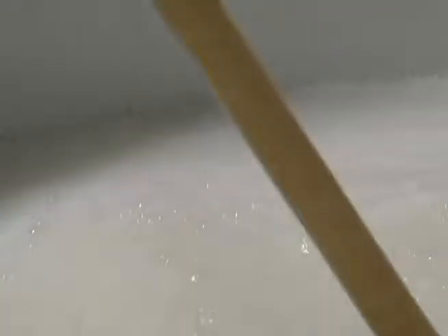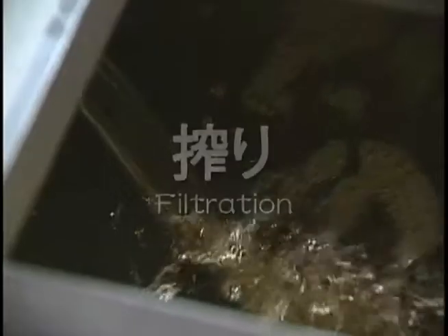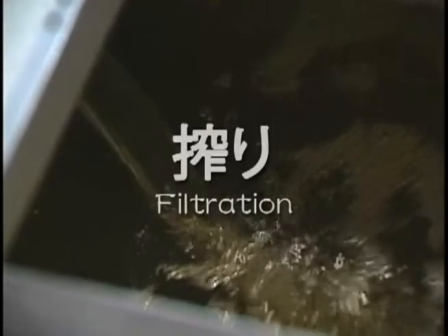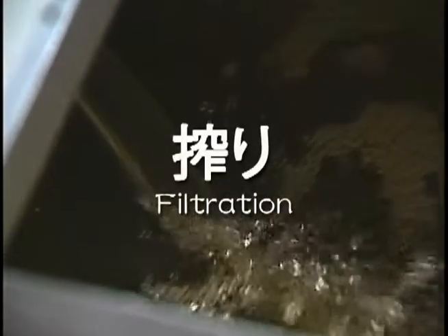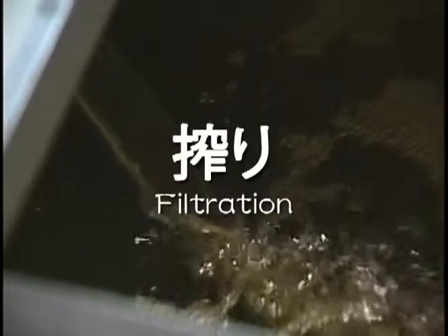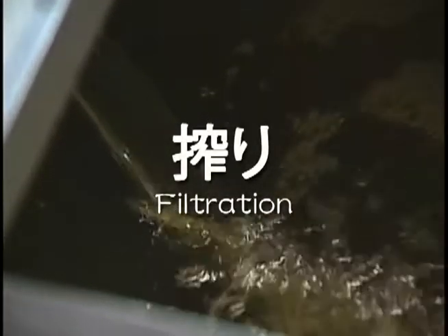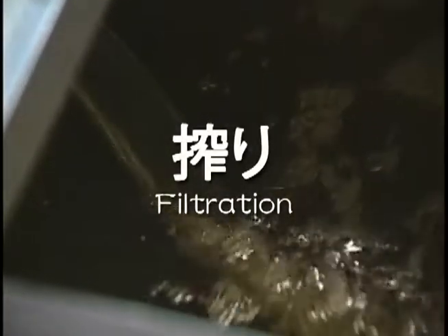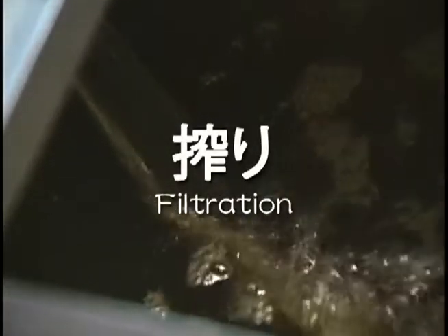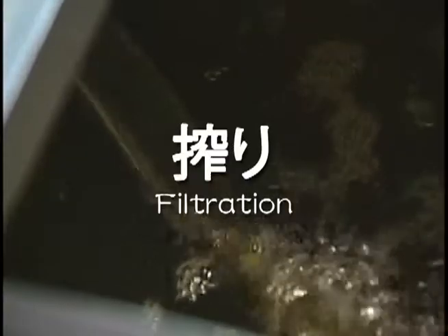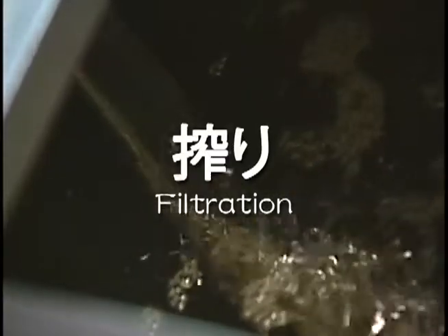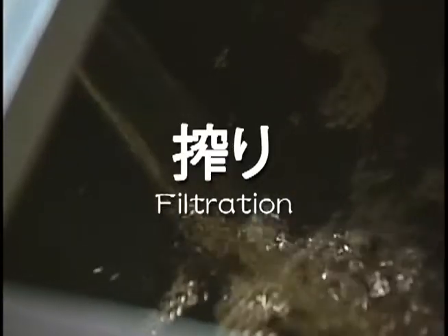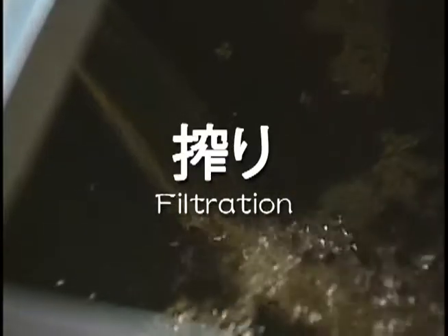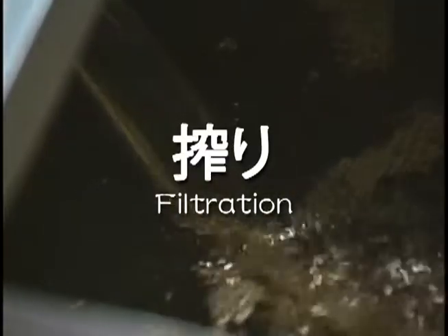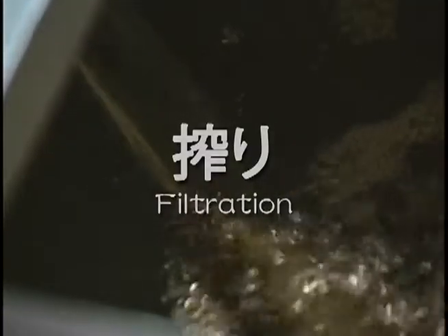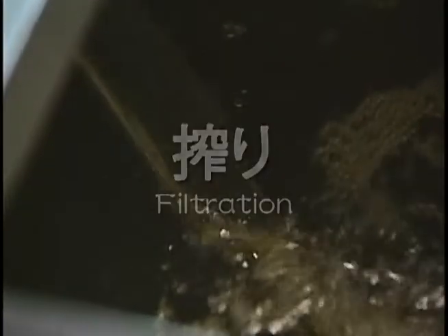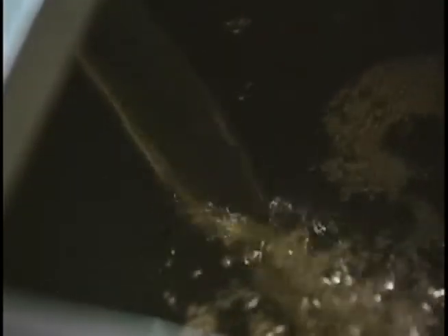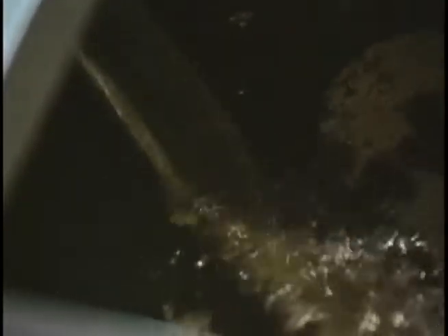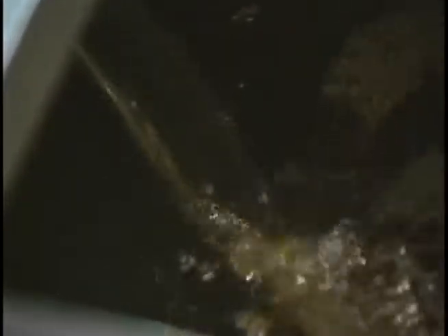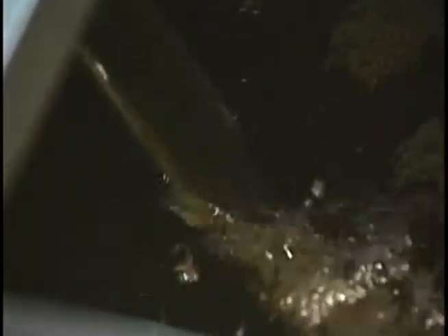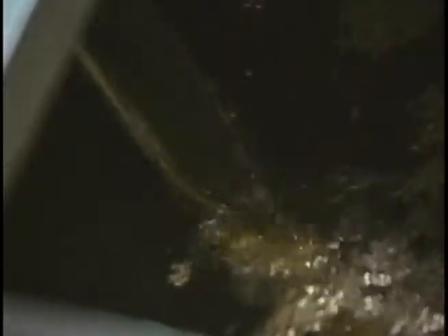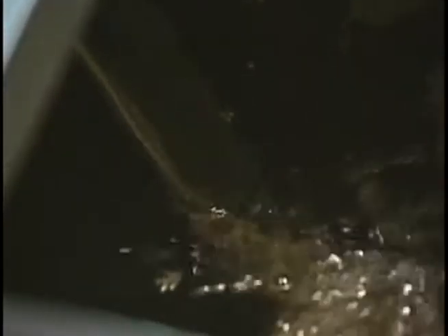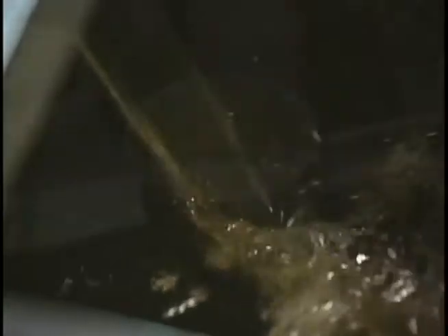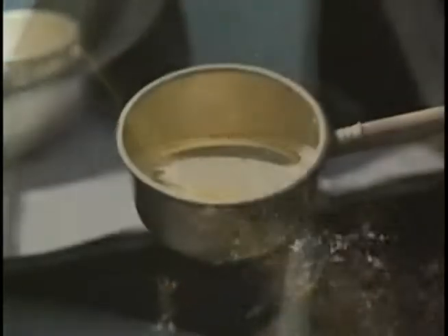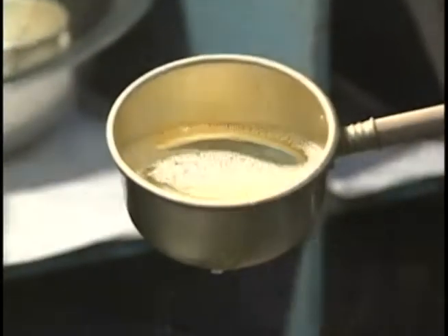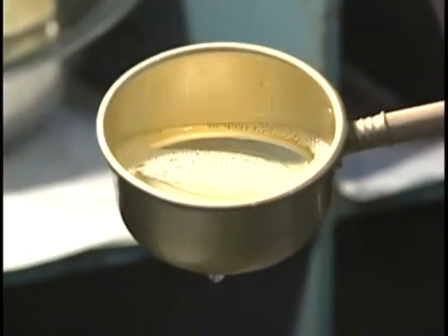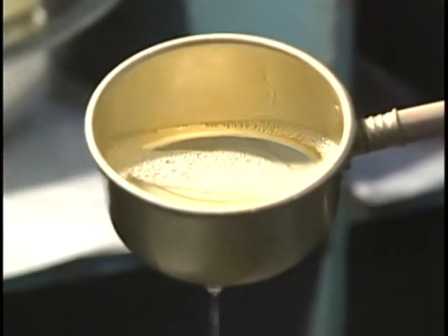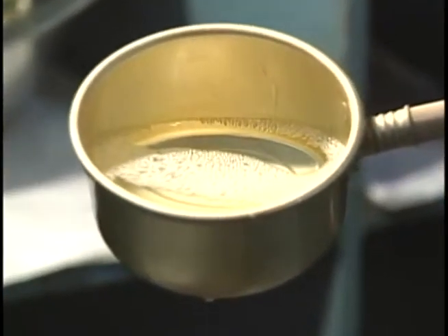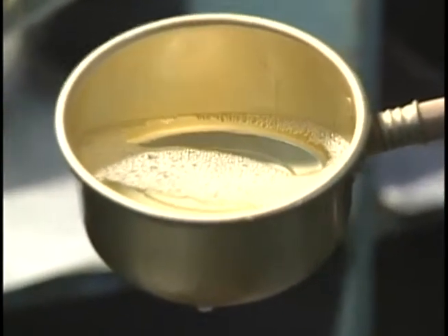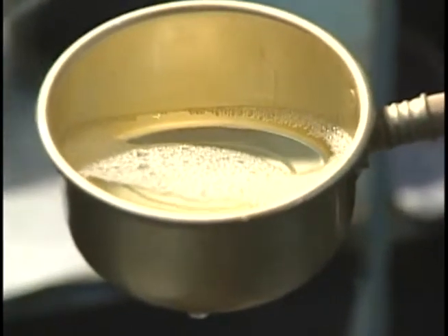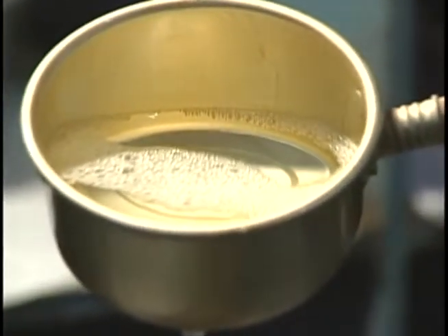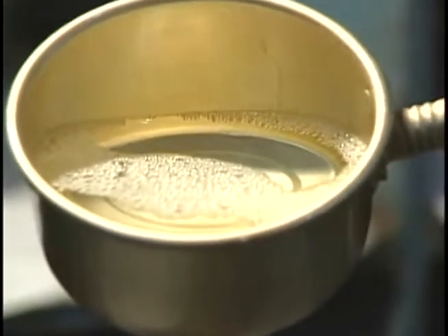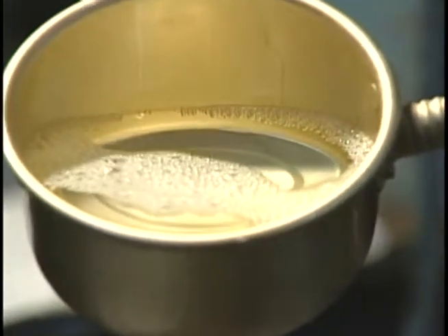After about 30 days, the final moromi mash is packed into bags and pressed to produce fresh sake. After pressing, only the sake lees remain. Now is the birth of the clear fresh sake that flows from the funakuchi.